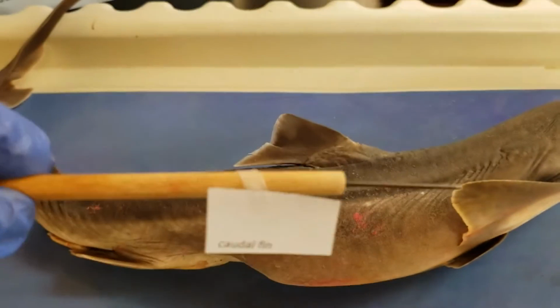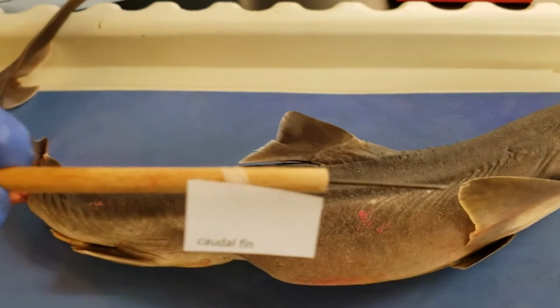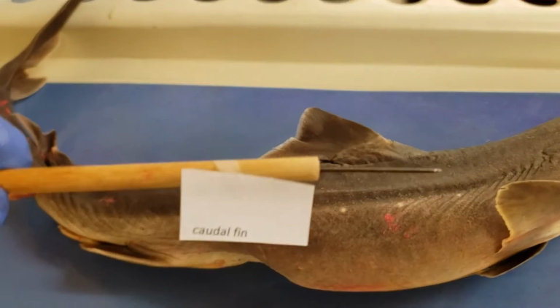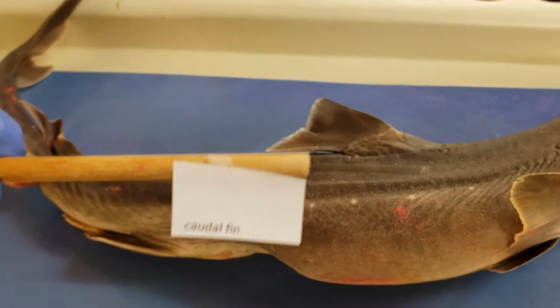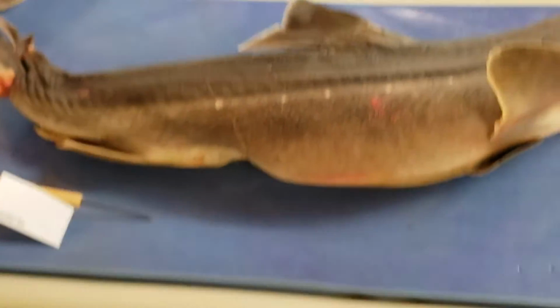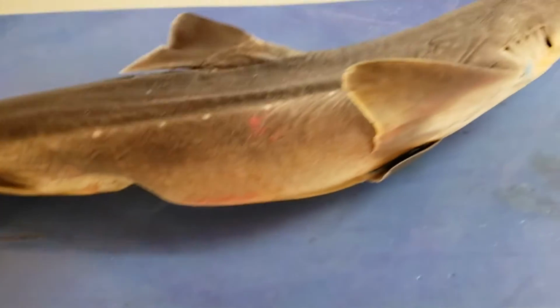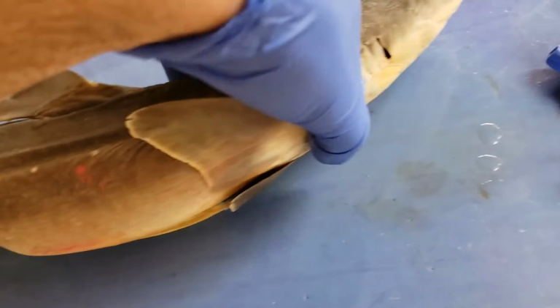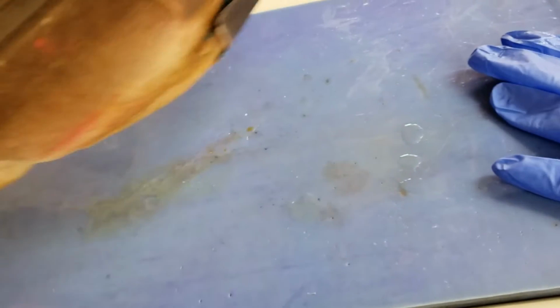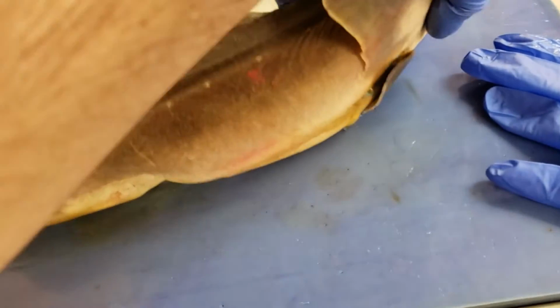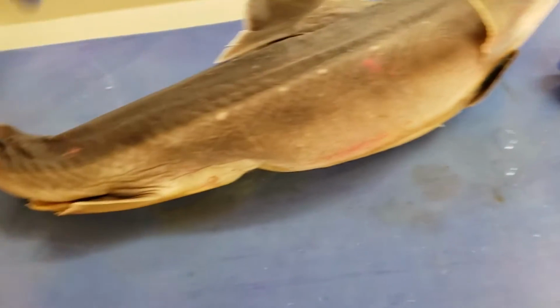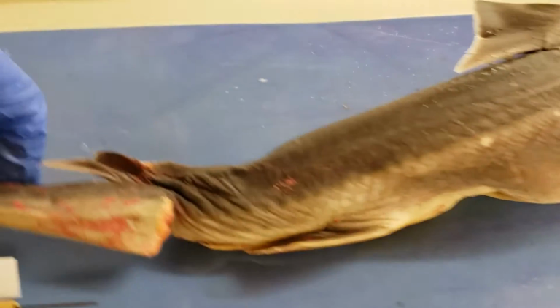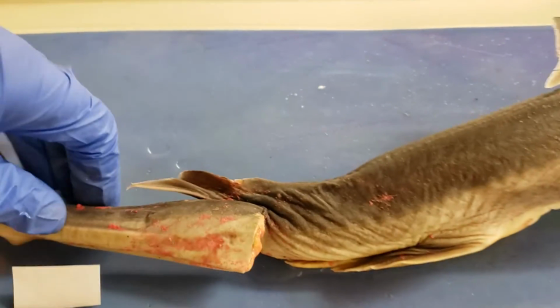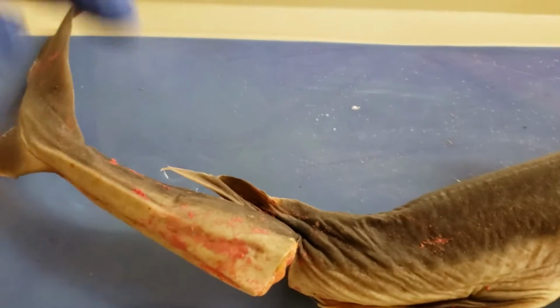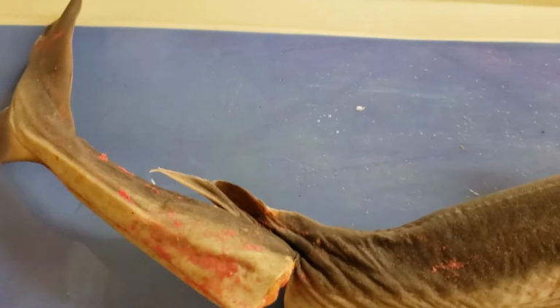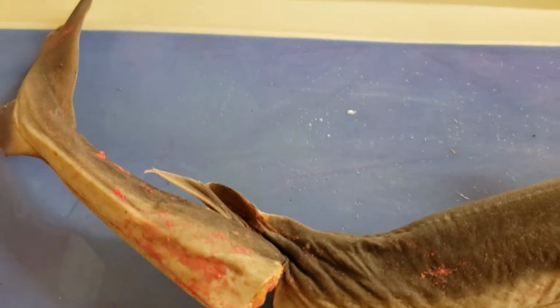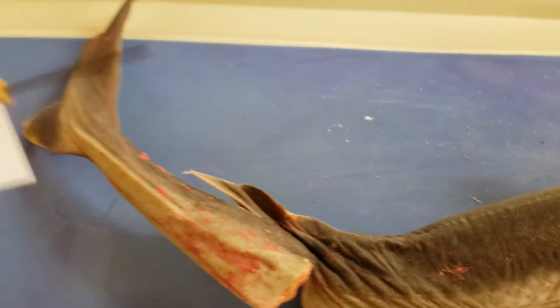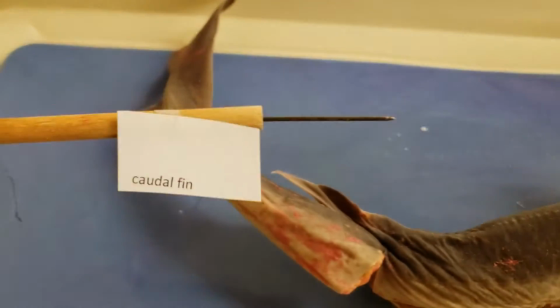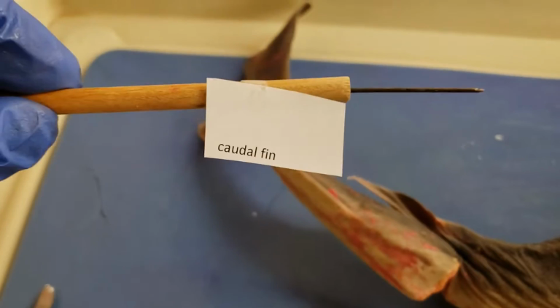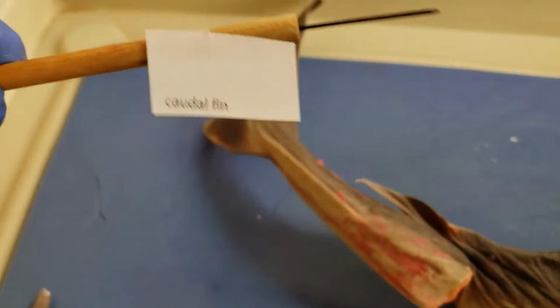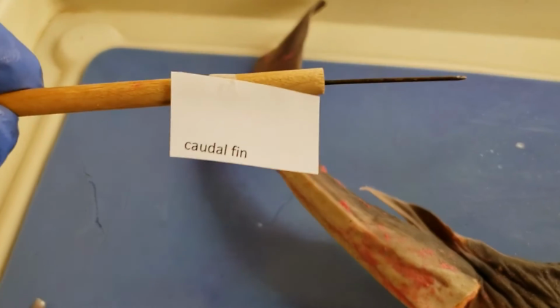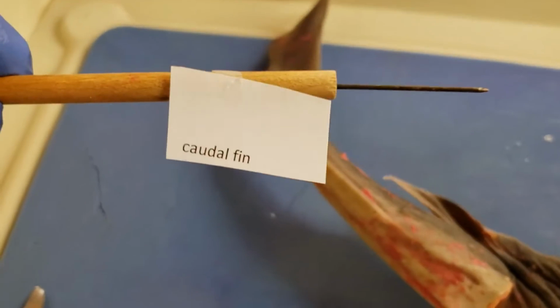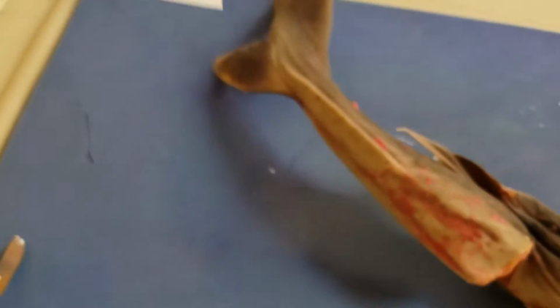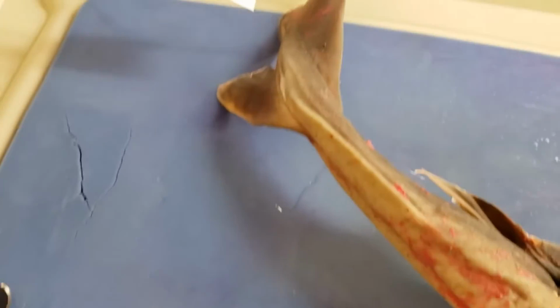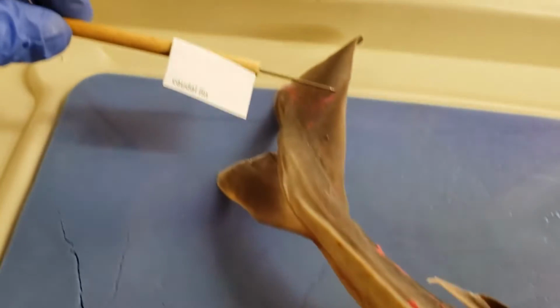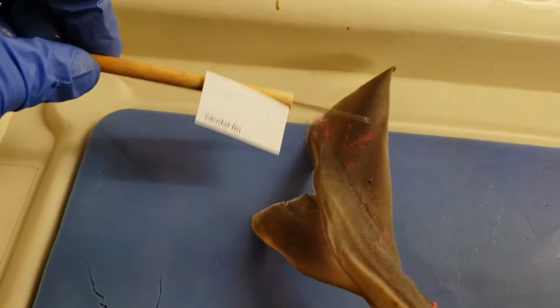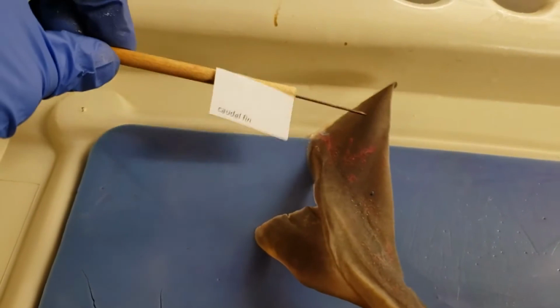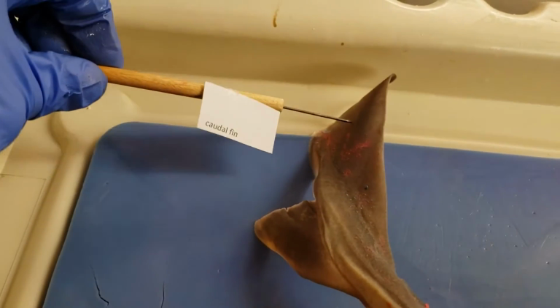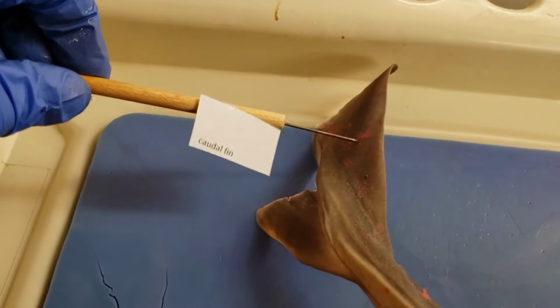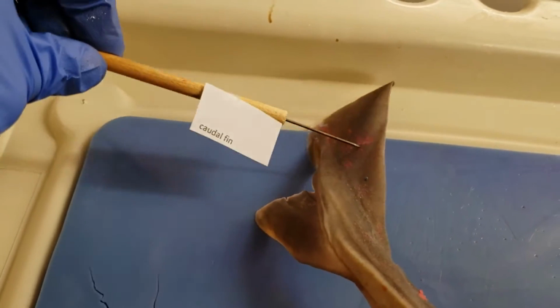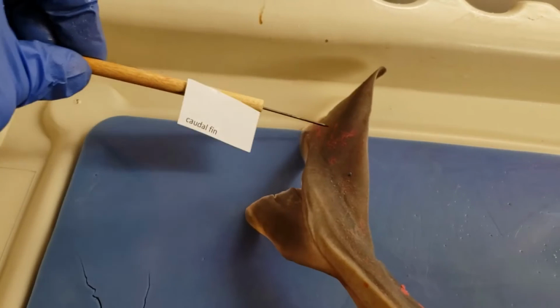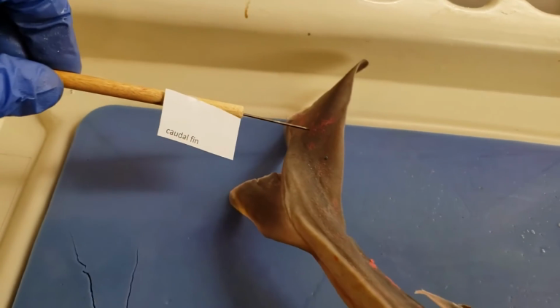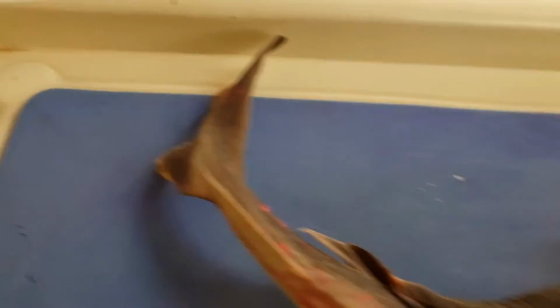Caudal fin — I think about it as the tail fin. Some vertebrates who have tails have caudal vertebrae; we do not, they're fused into a different structure. But caudal refers to the tail region, and that's where this fin comes from — caudal fin.